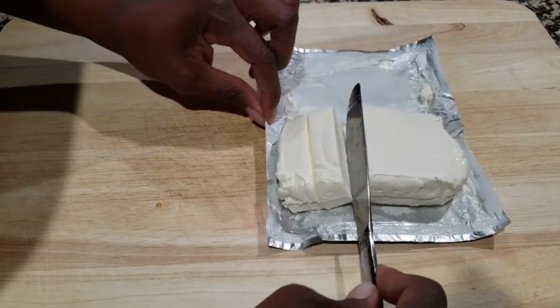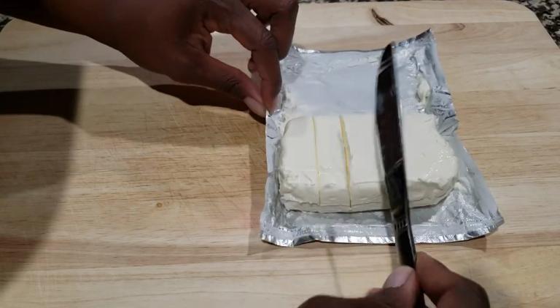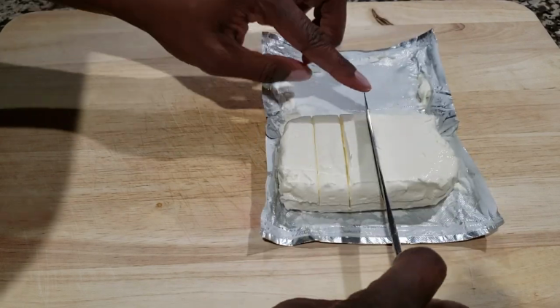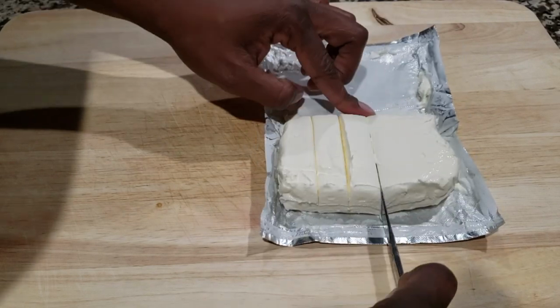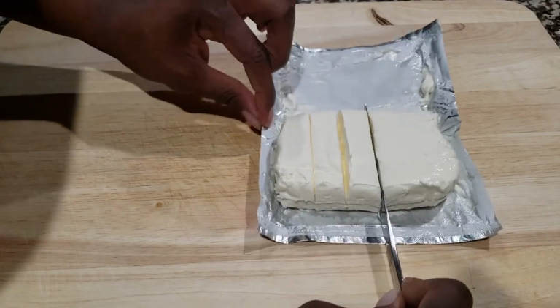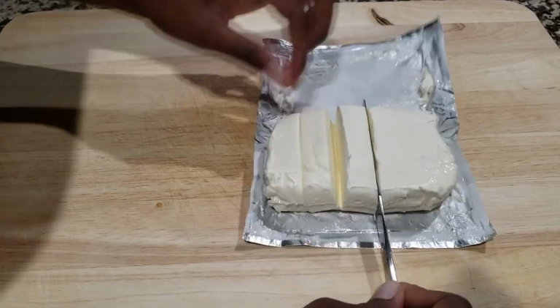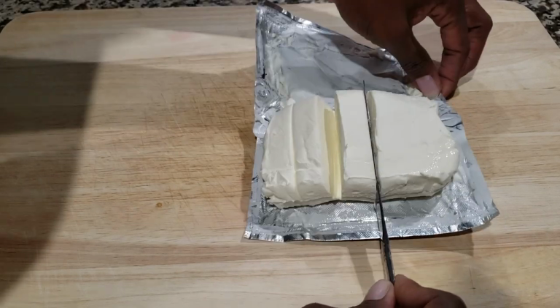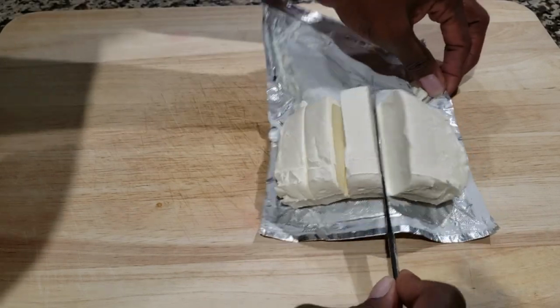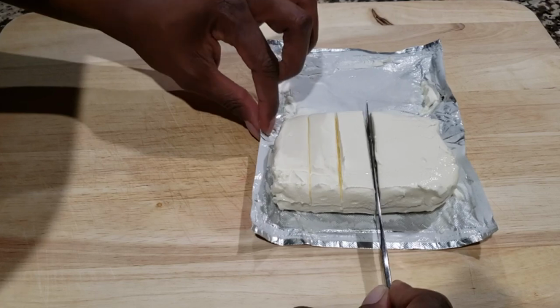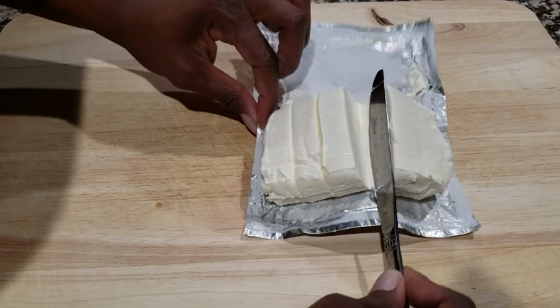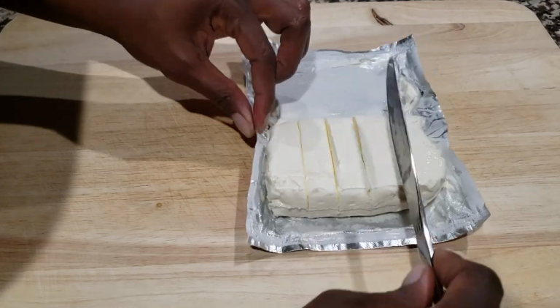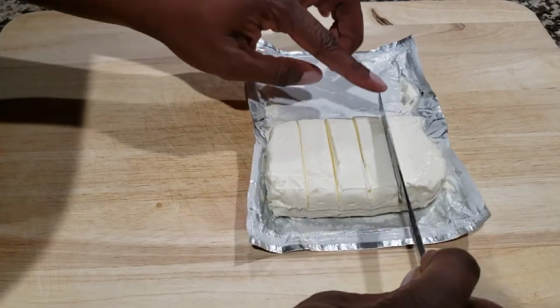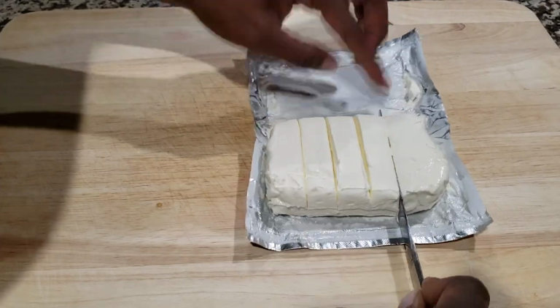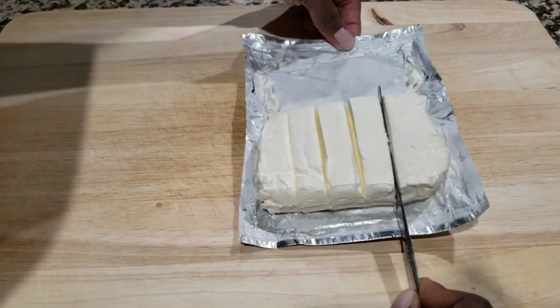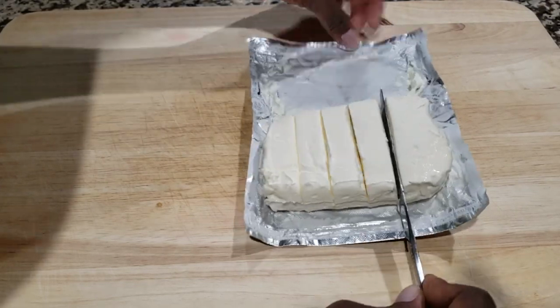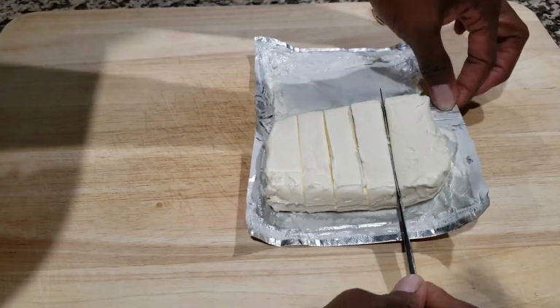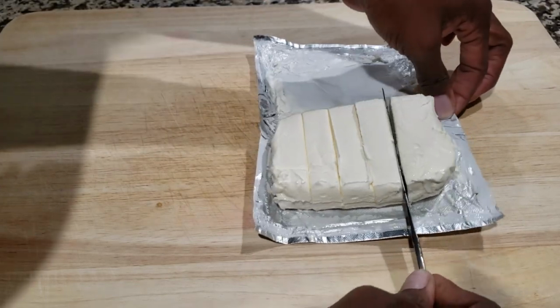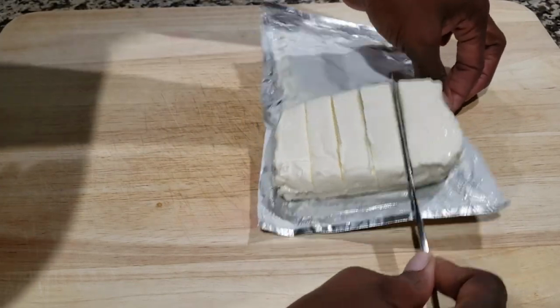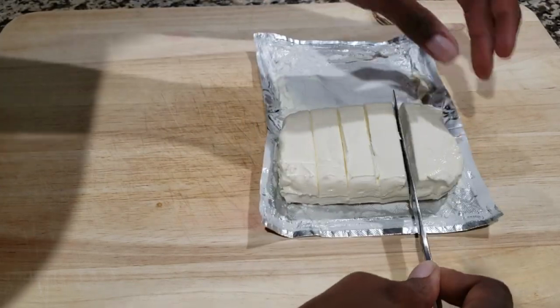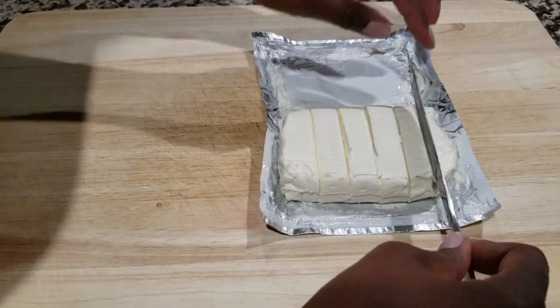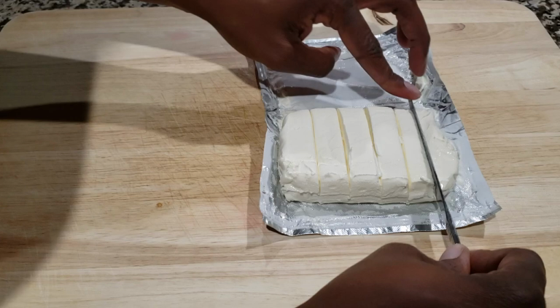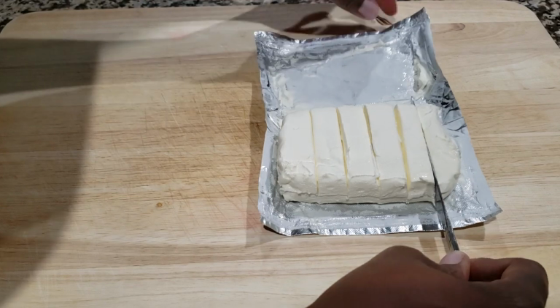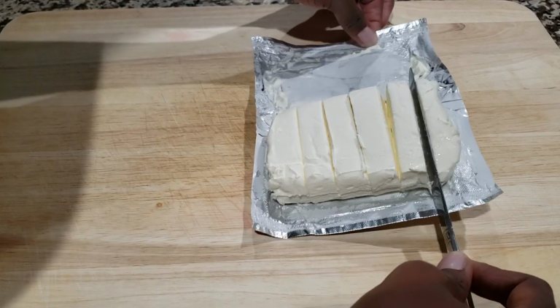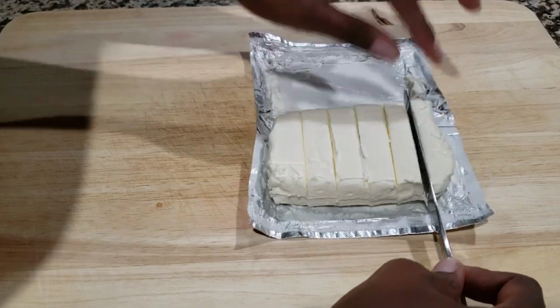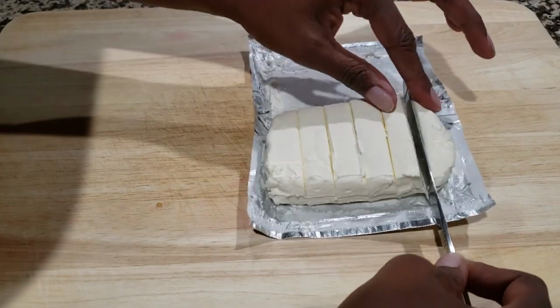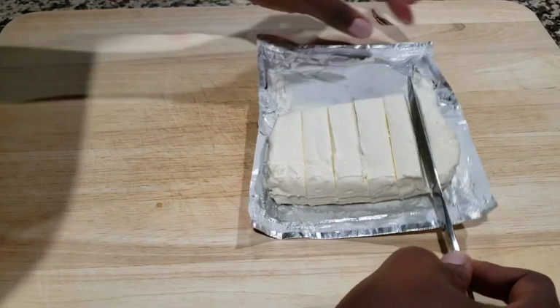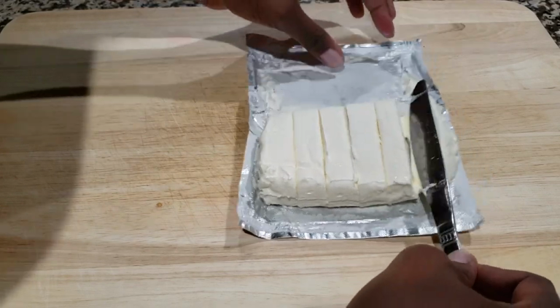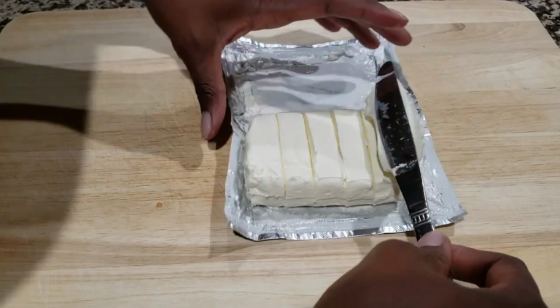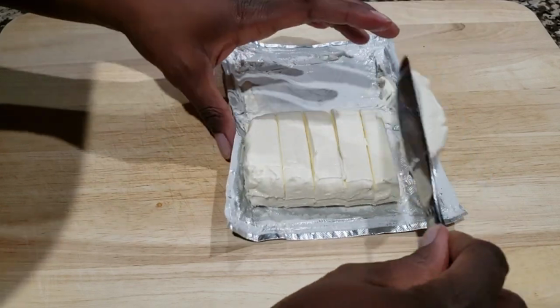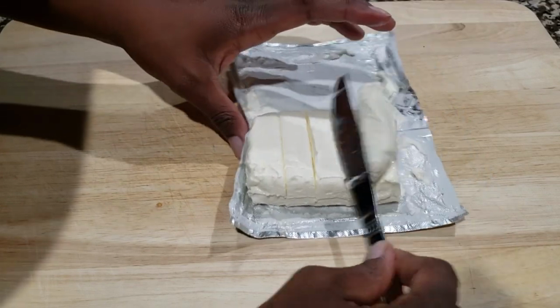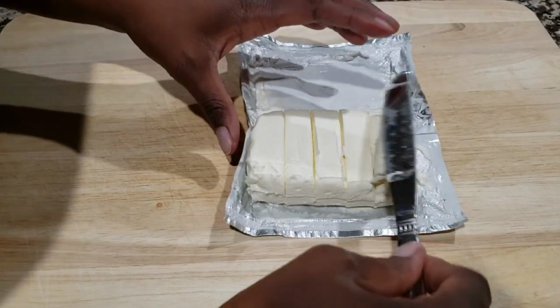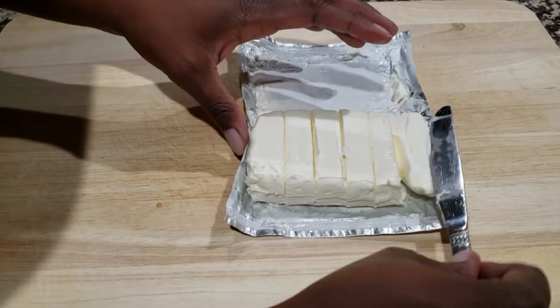It seems like we've been using a lot of Cream Cheese in the recipes lately — it works for me. Cream Cheese is just an excellent addition to most dessert recipes. Okay, so we're going to go ahead and get those squares done.